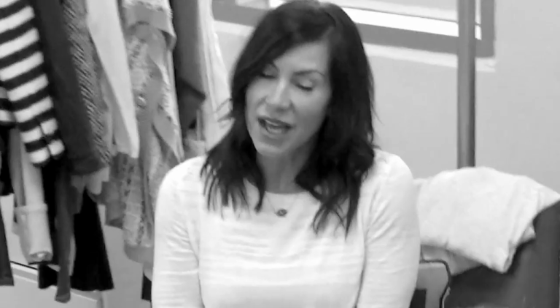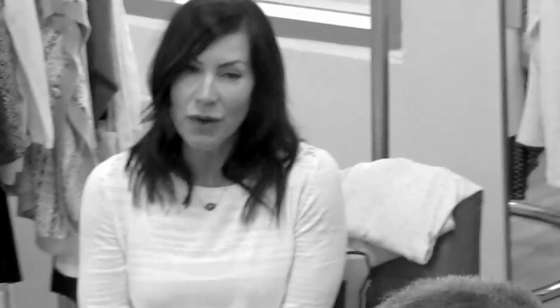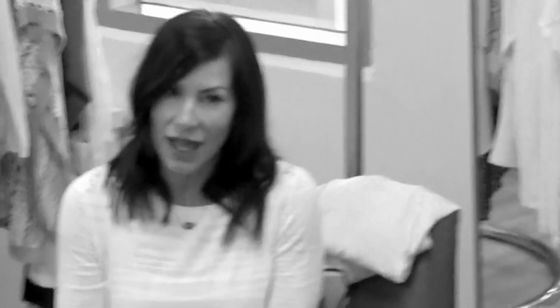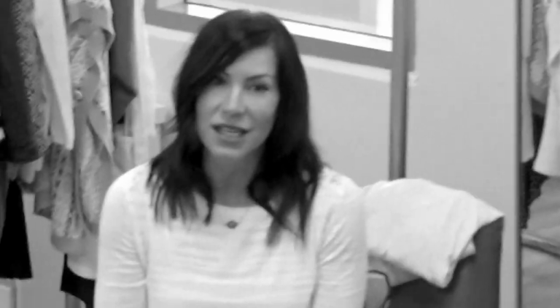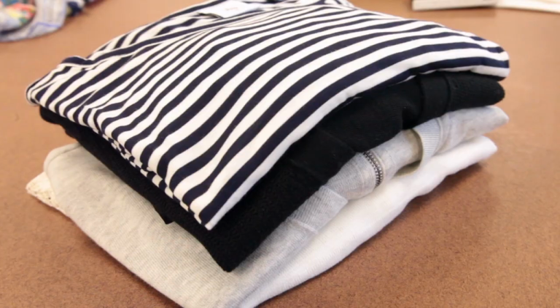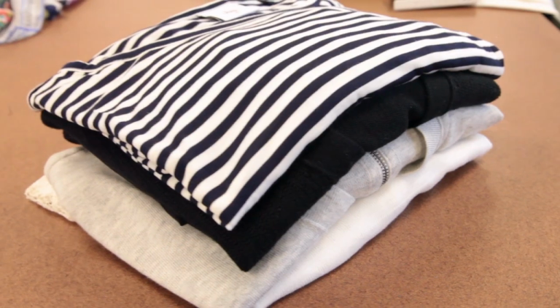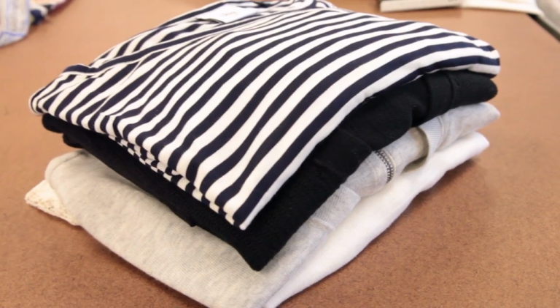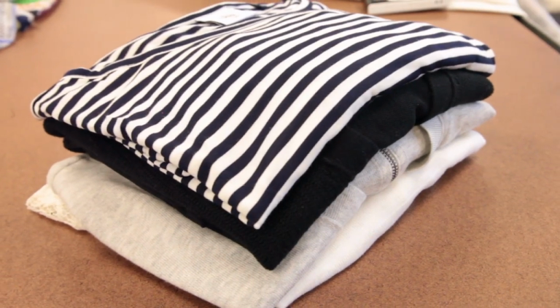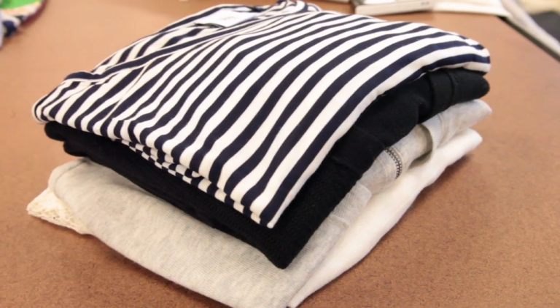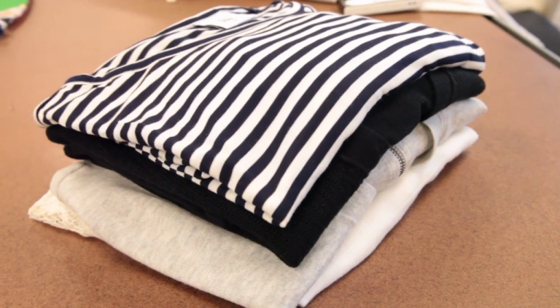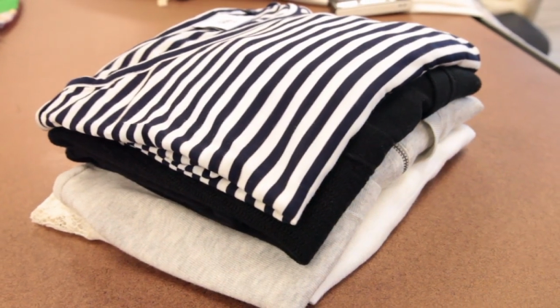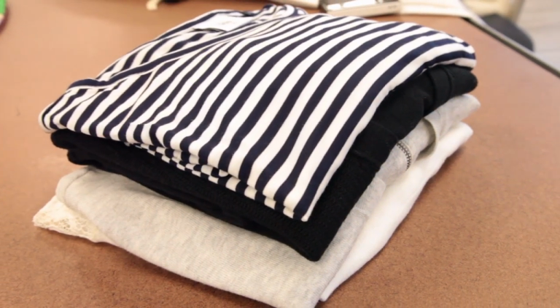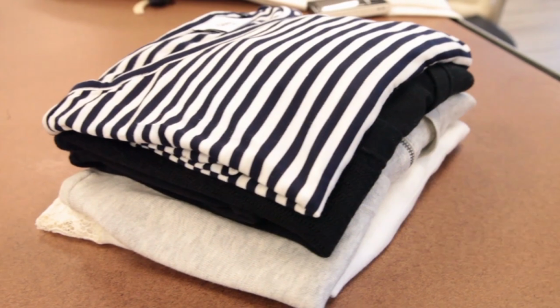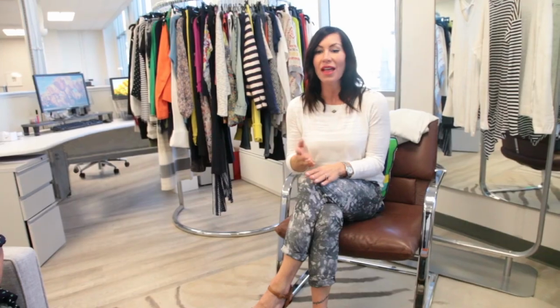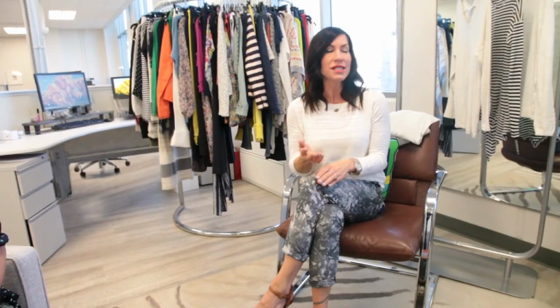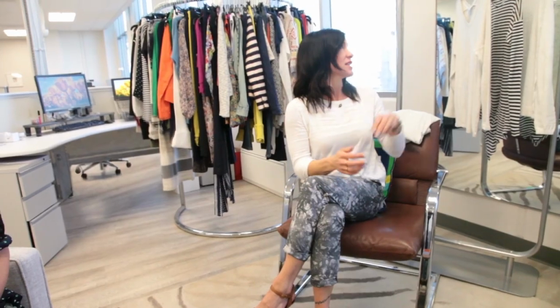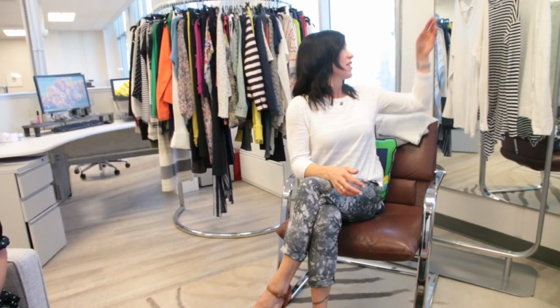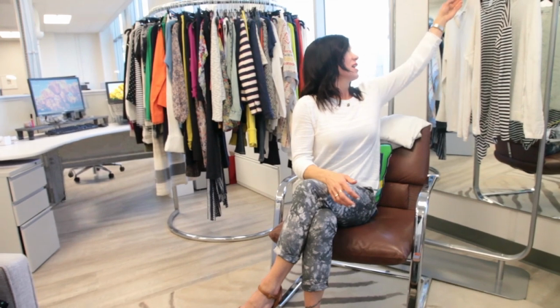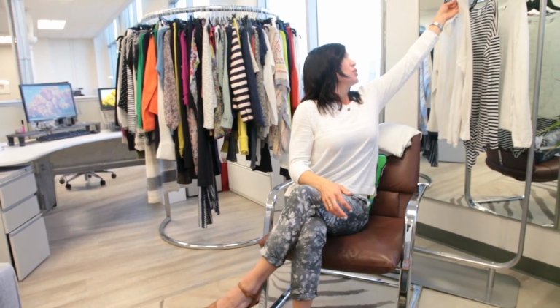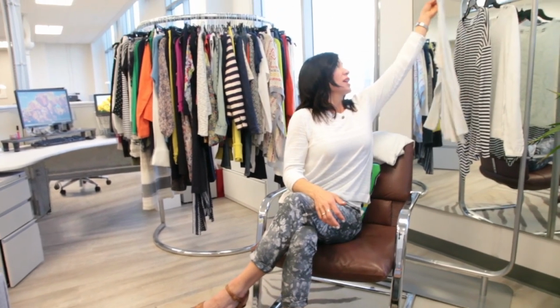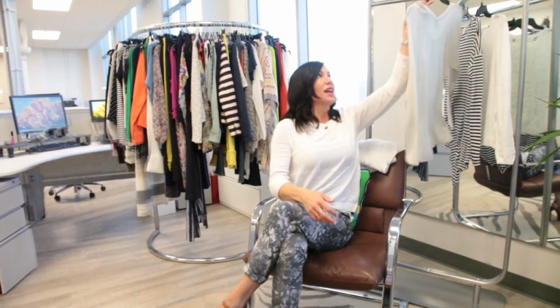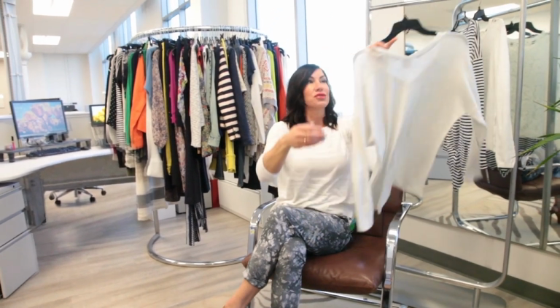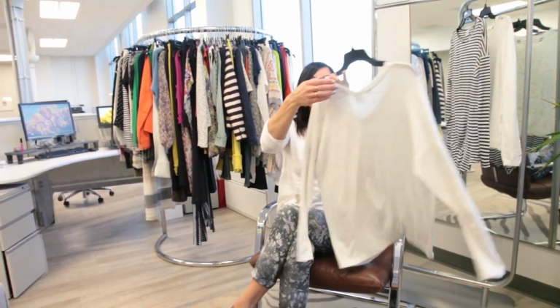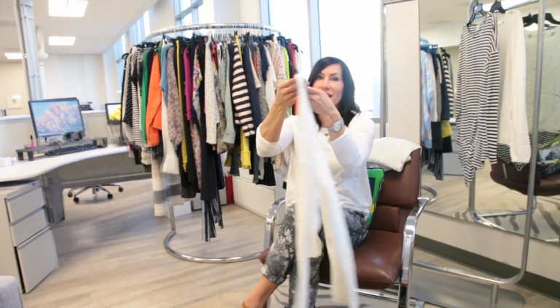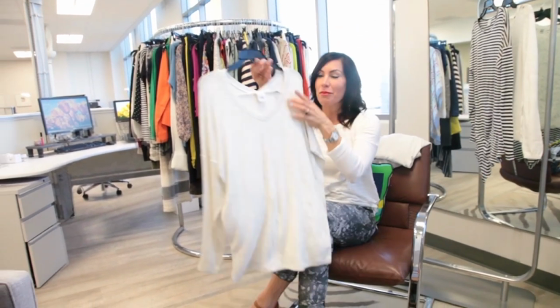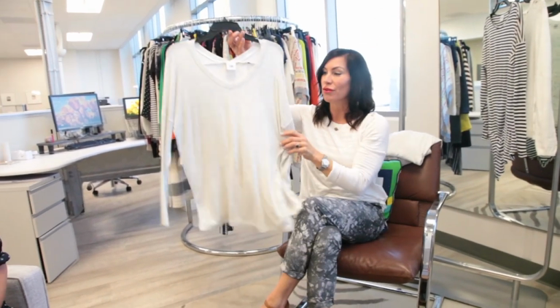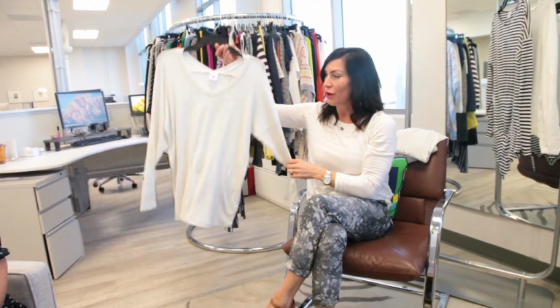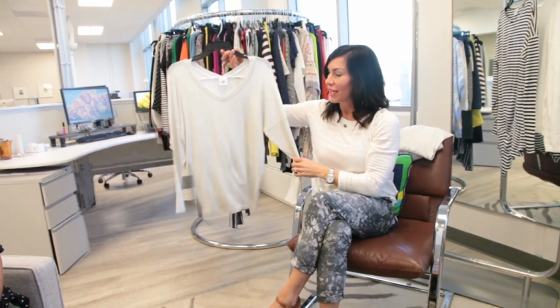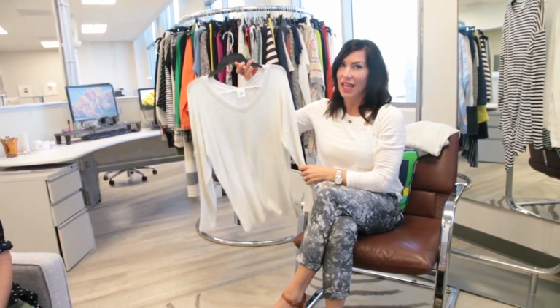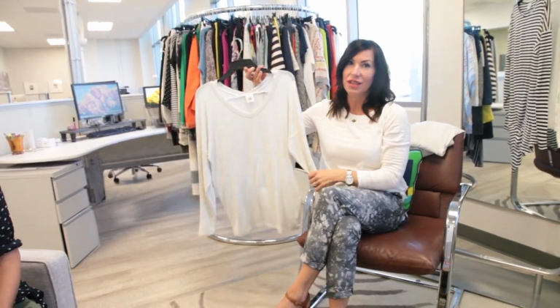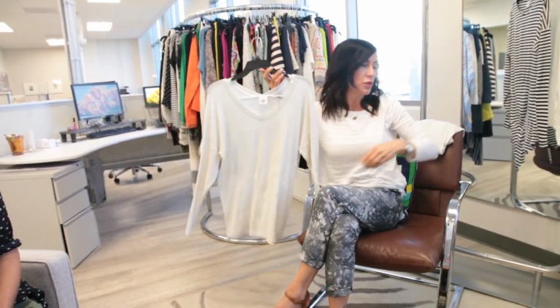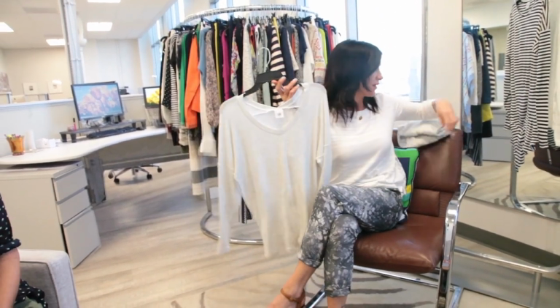I recommend that you always fold your t-shirts and your sweaters. The reason is that you can get a tremendous amount of growth in length when you hang them.